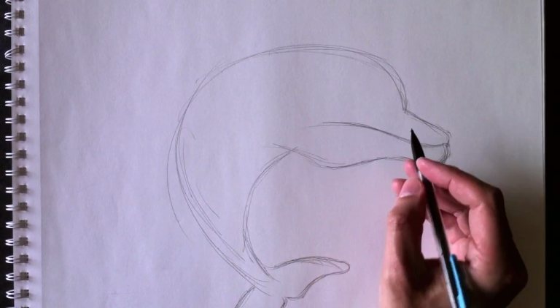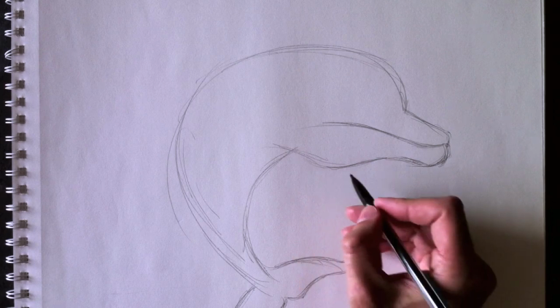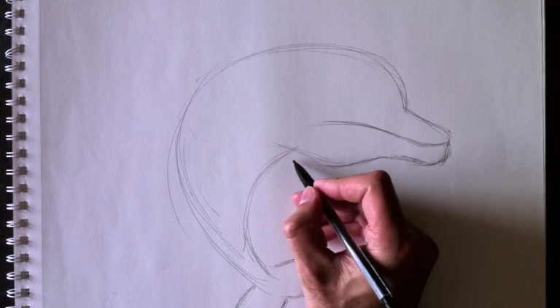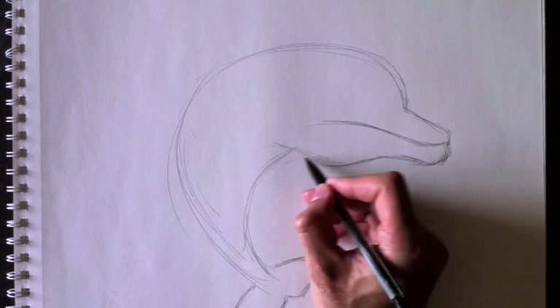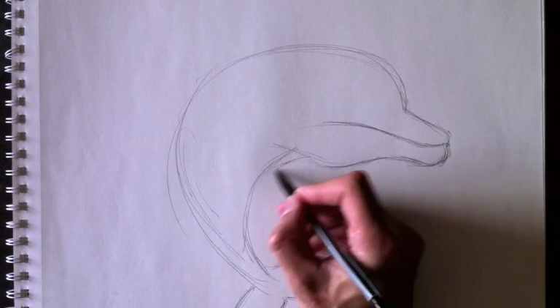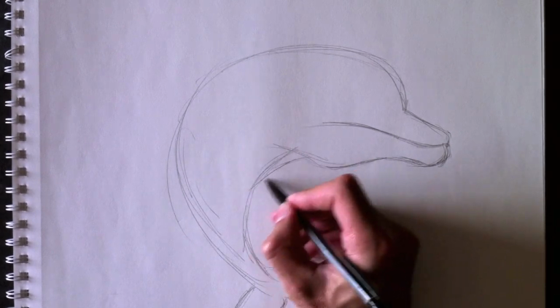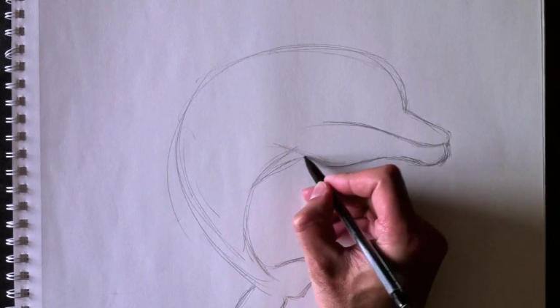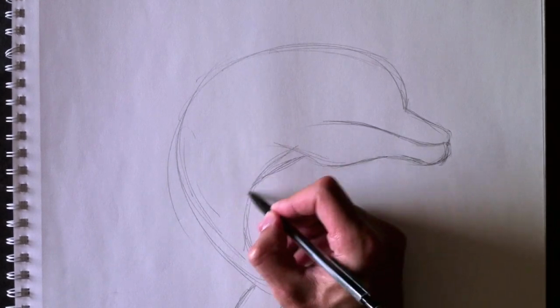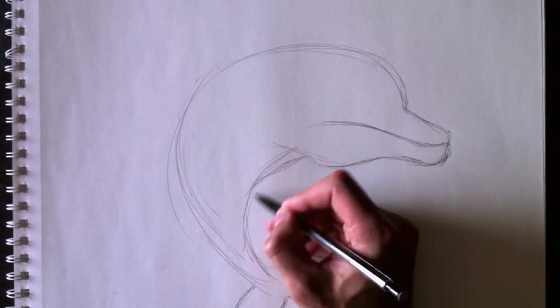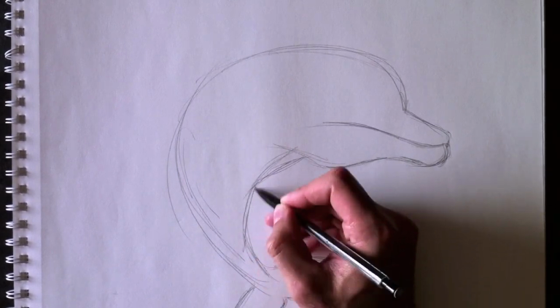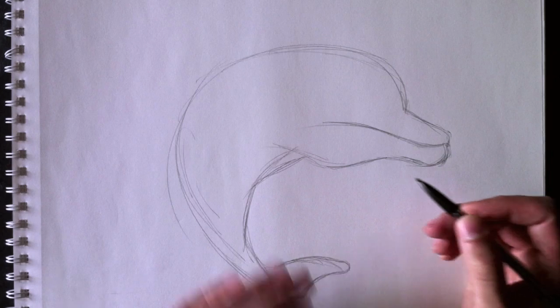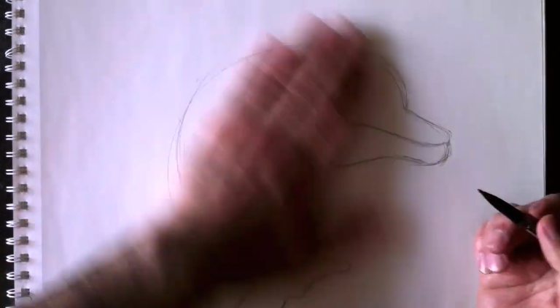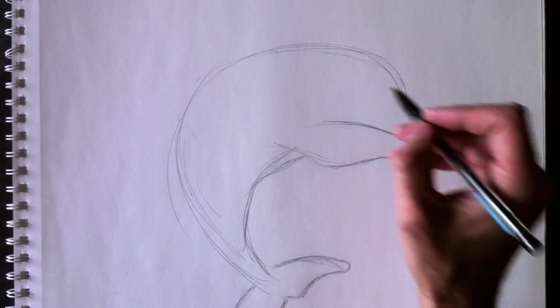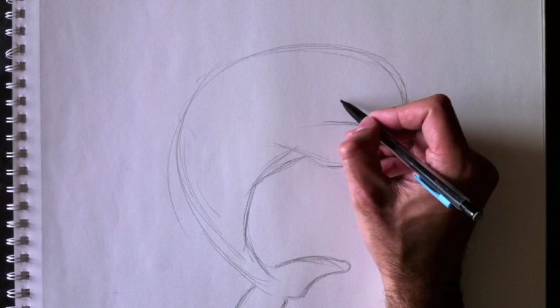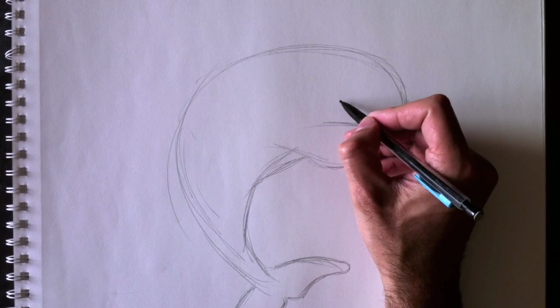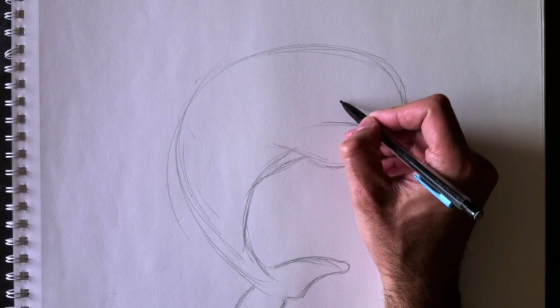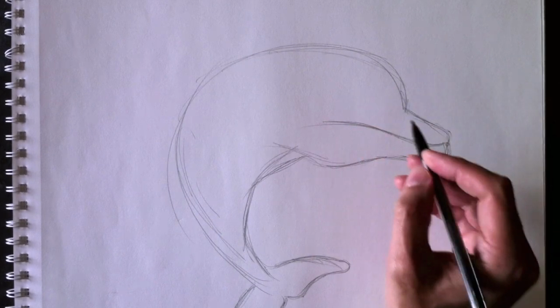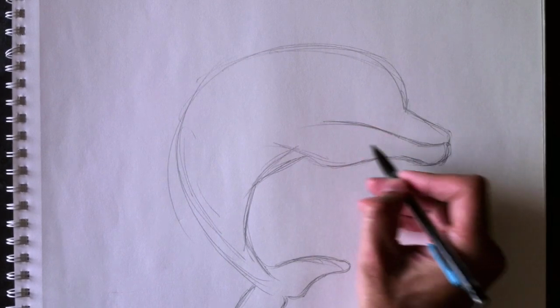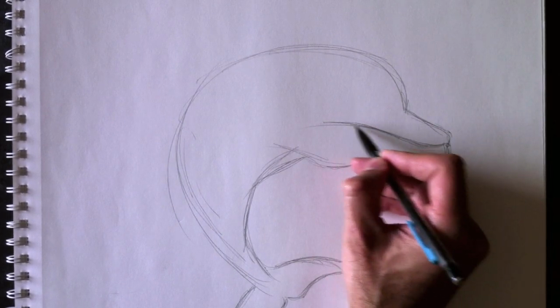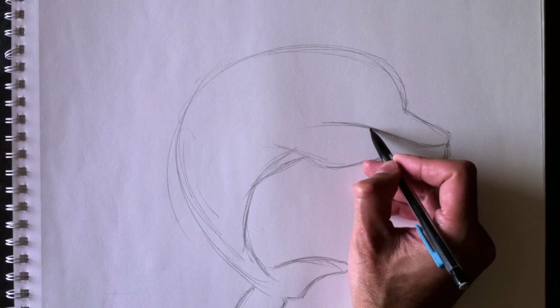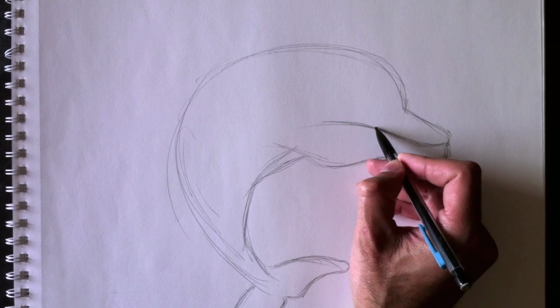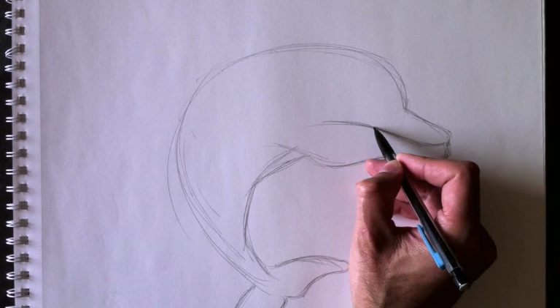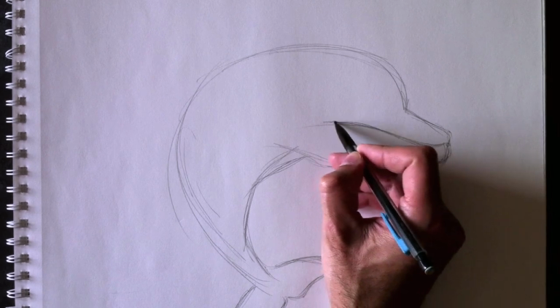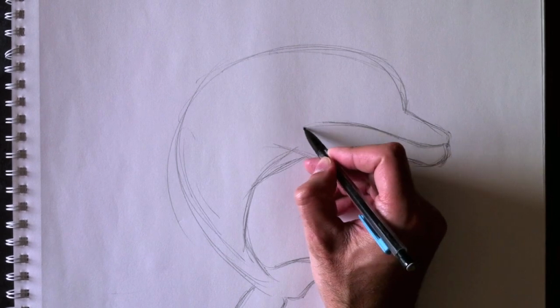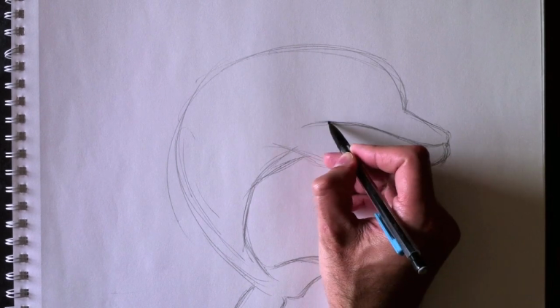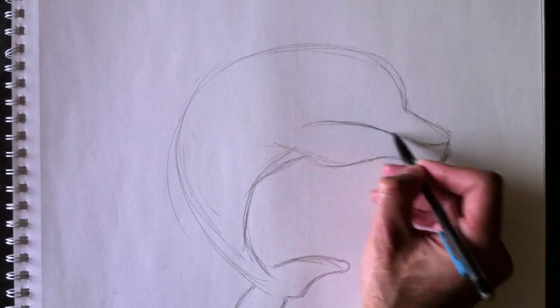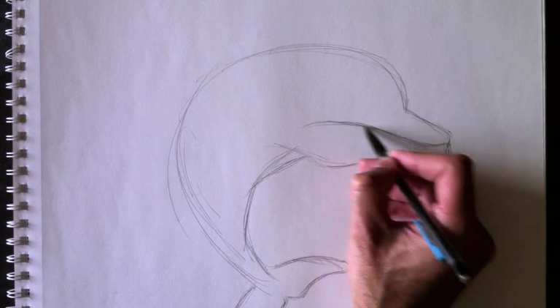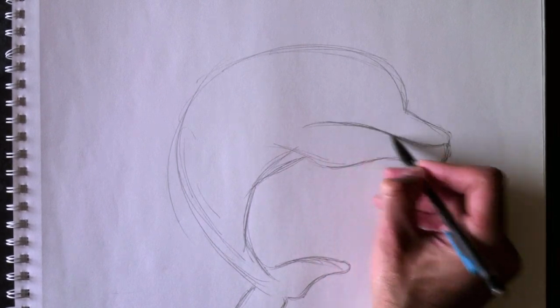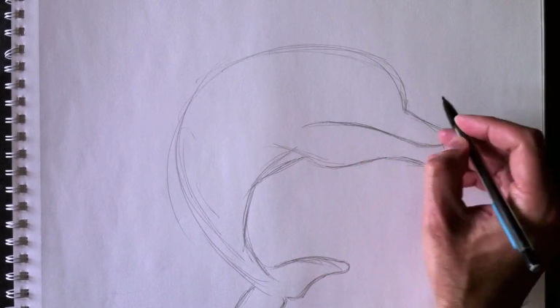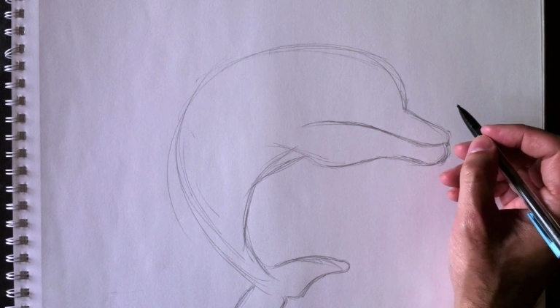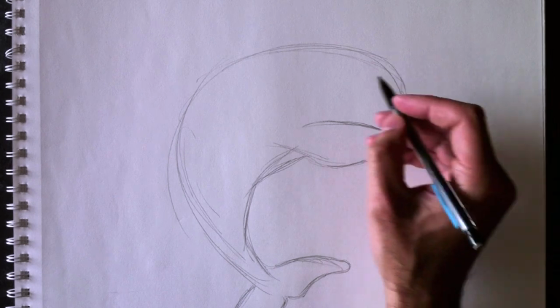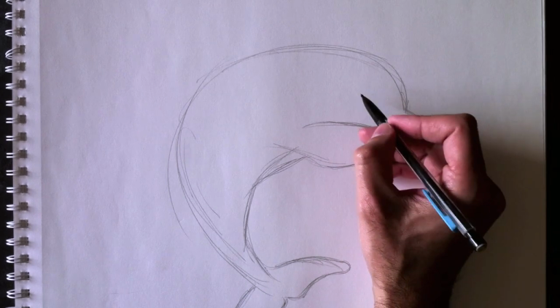Maintenant, nous allons lui faire sa poitrine un petit peu mieux. Nous allons redéfinir les lignes — we're going to redefine certain lines. And that is a lip line here. On va ajouter une petite ligne de lèvres.